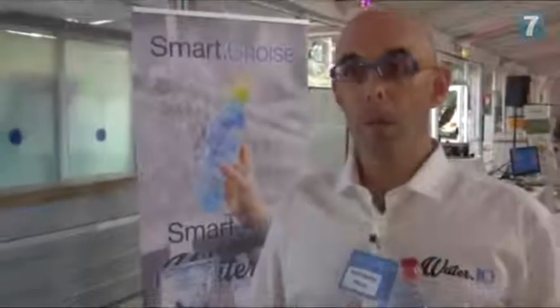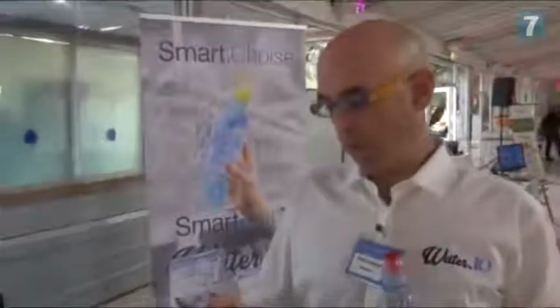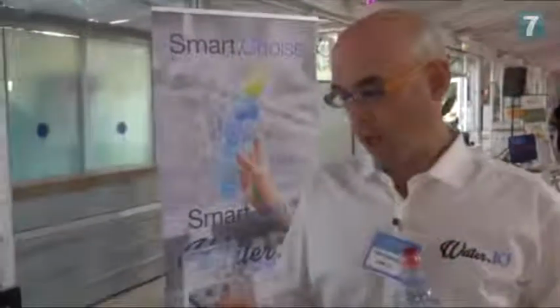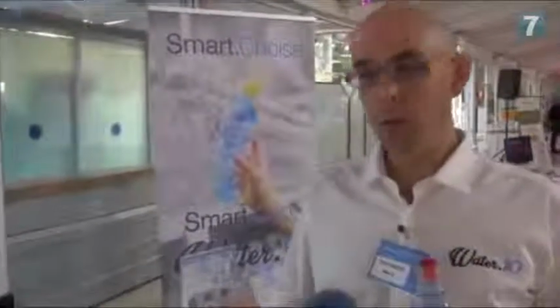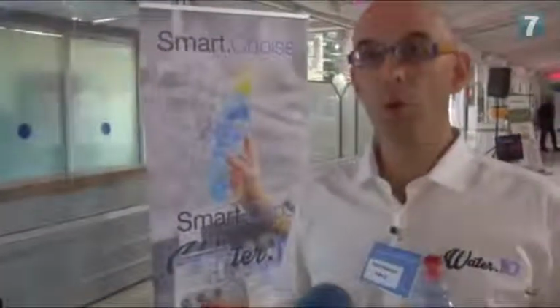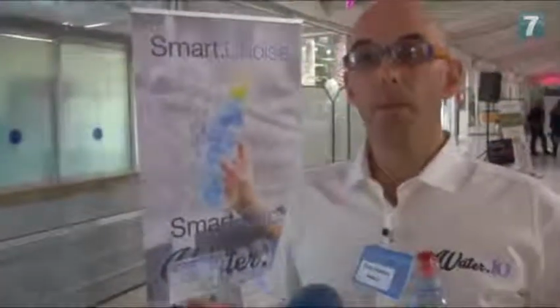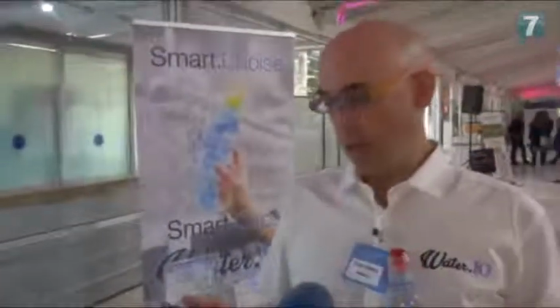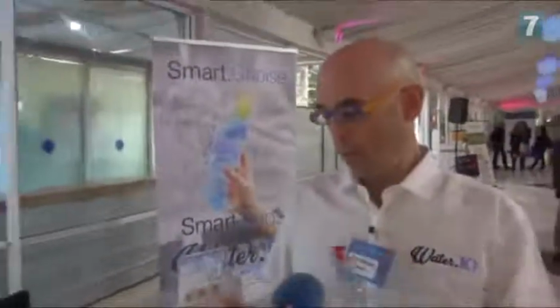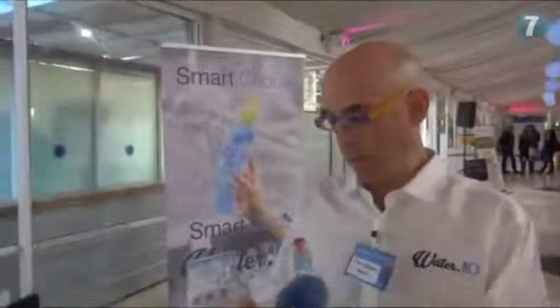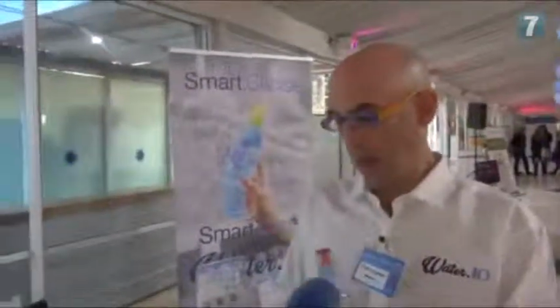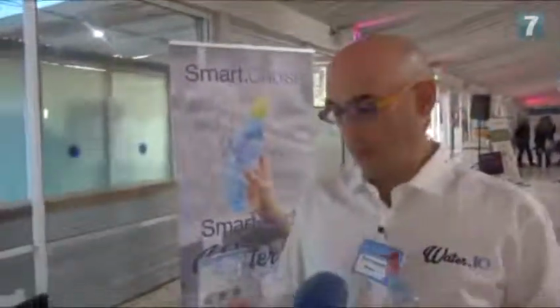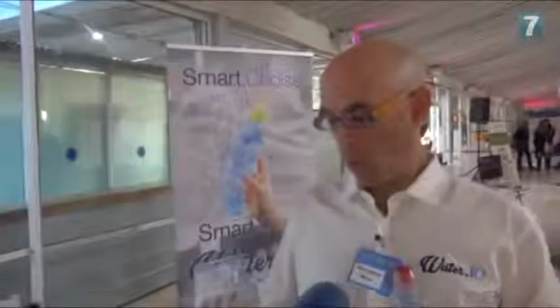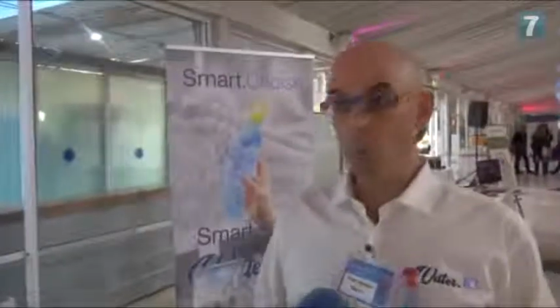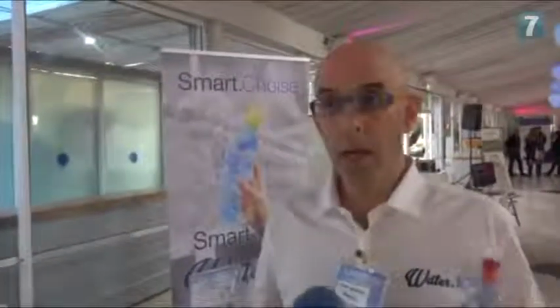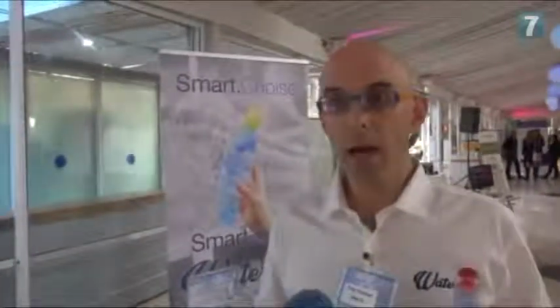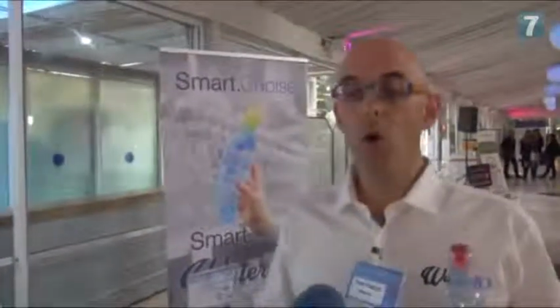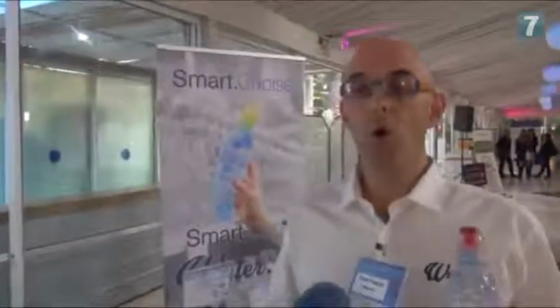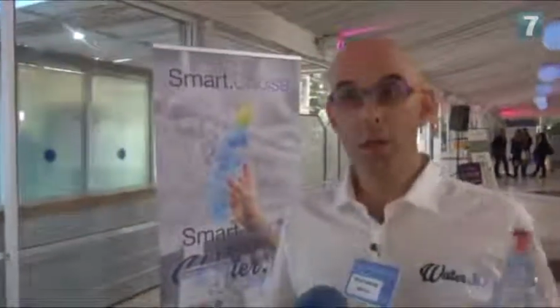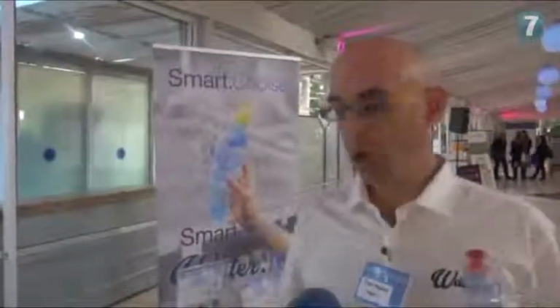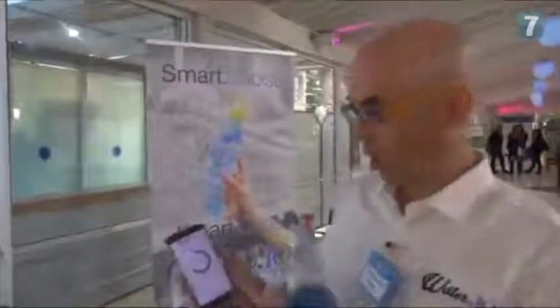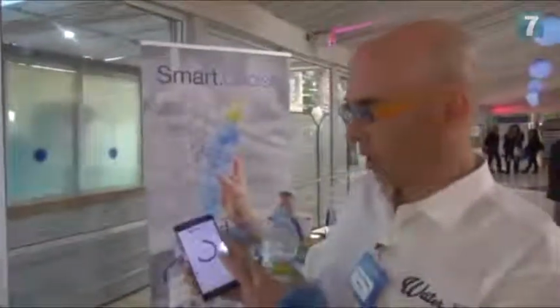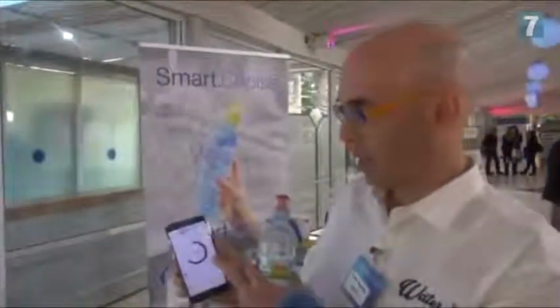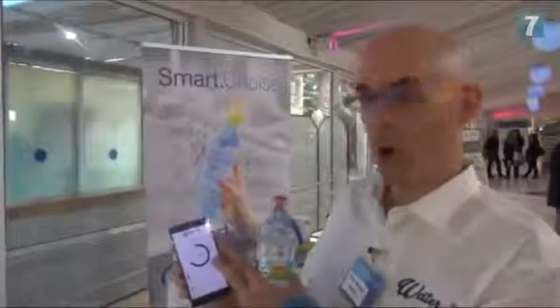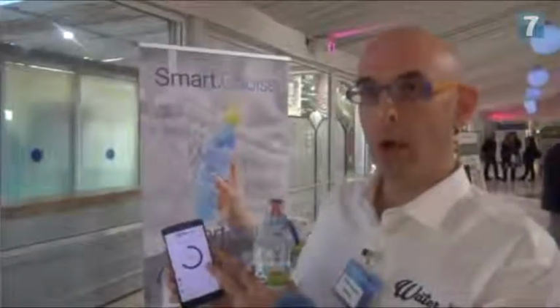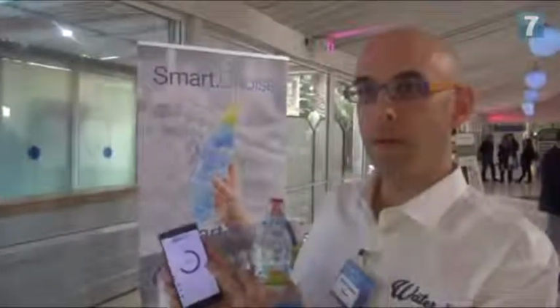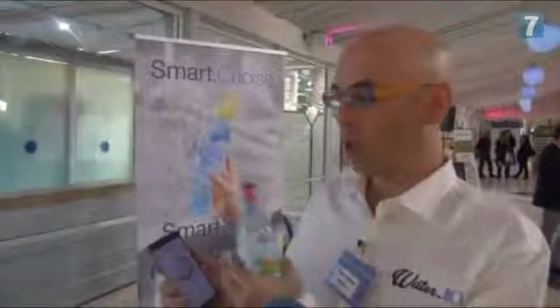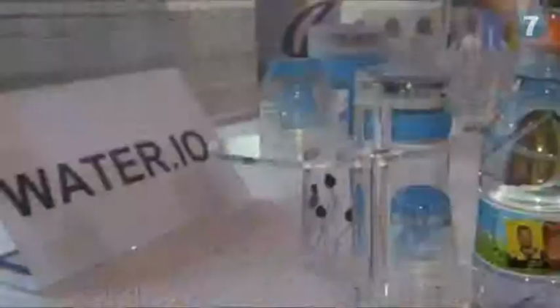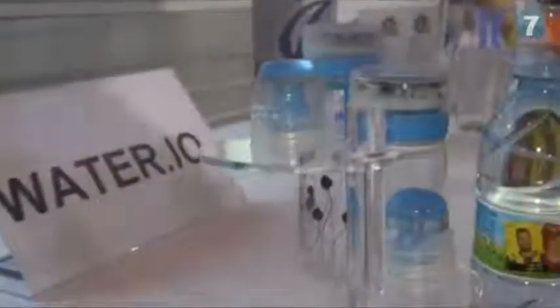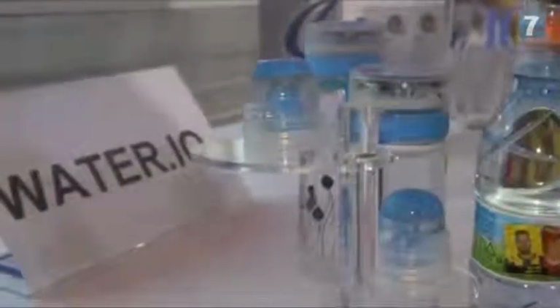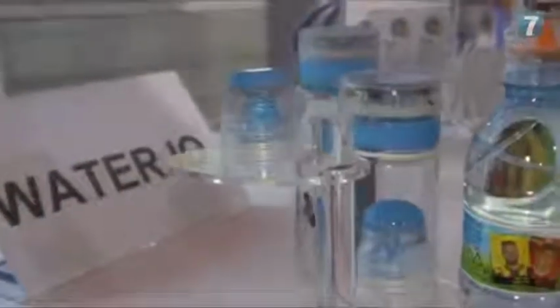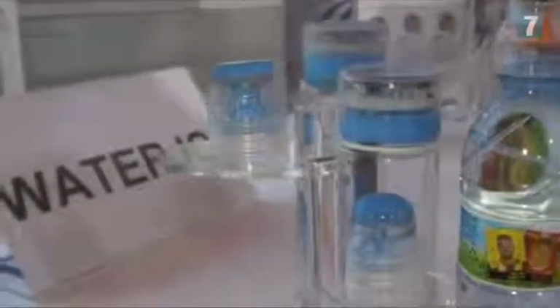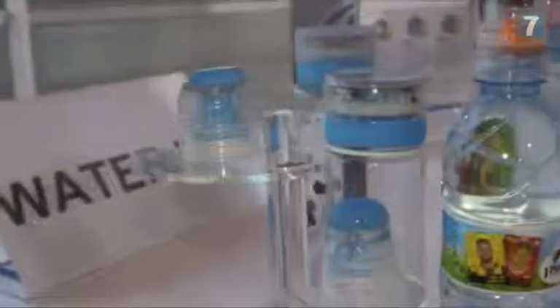That profile gets updated on a daily basis based on your activity — for example, whether you've been walking outside or the weather is hot. In those cases, all you have to do is see the alert on the bottle and drink.